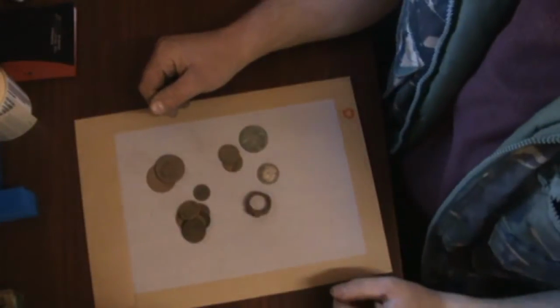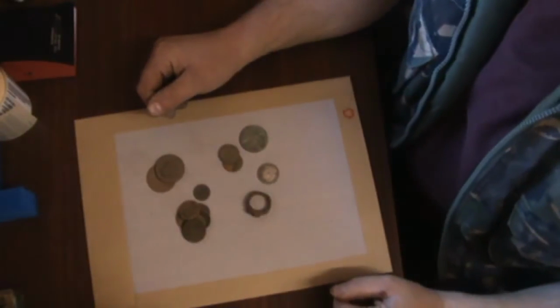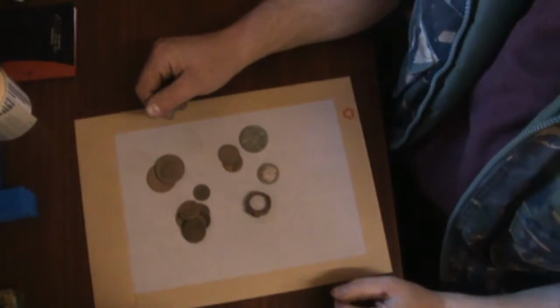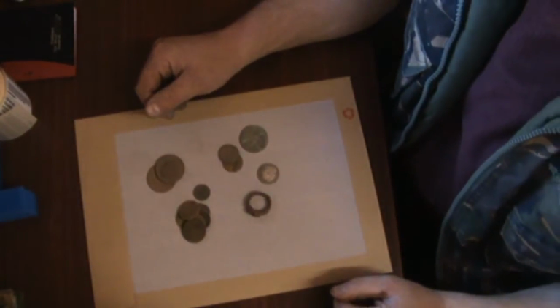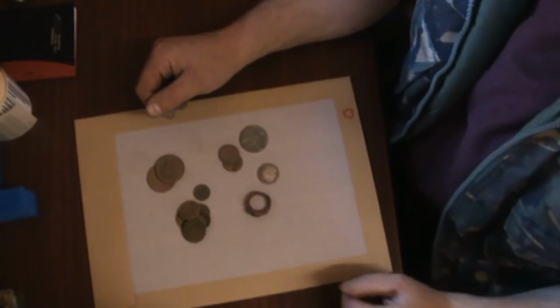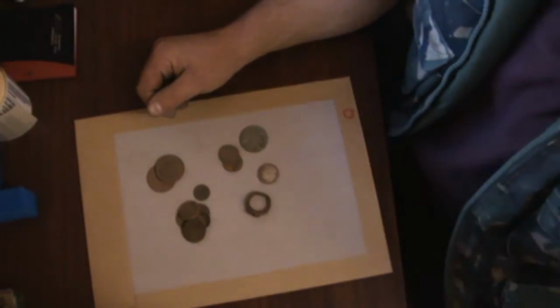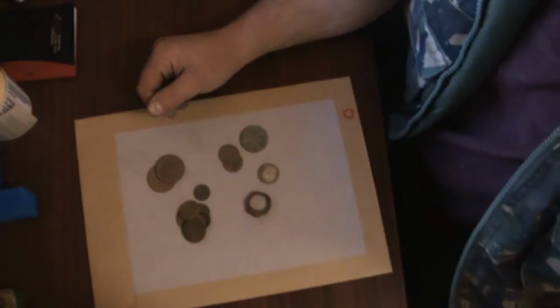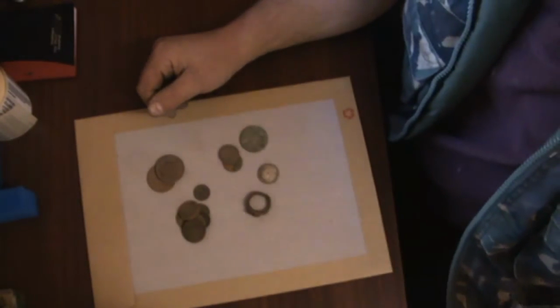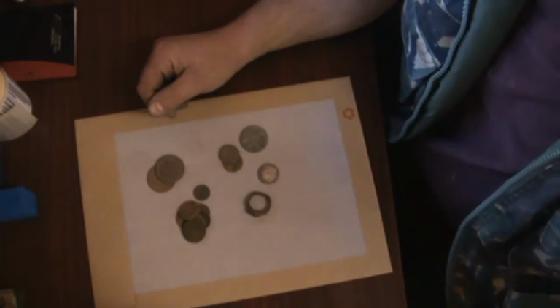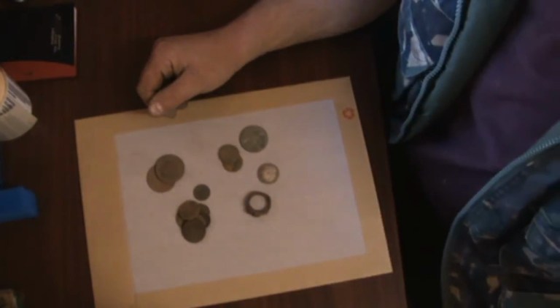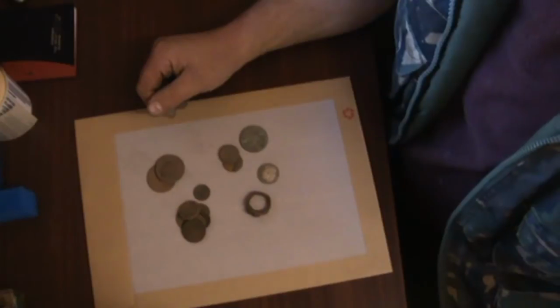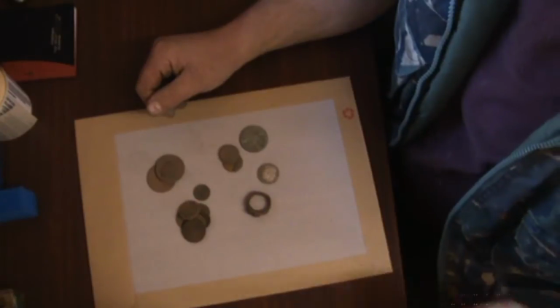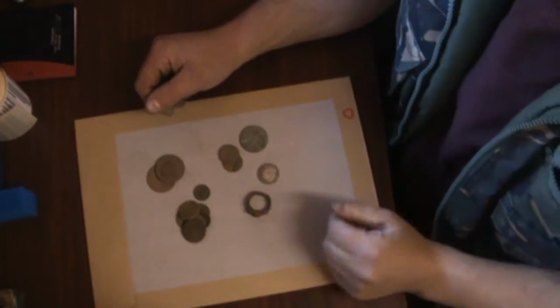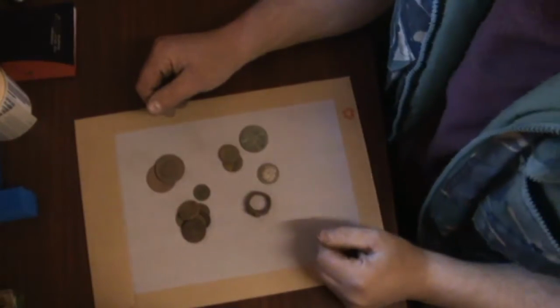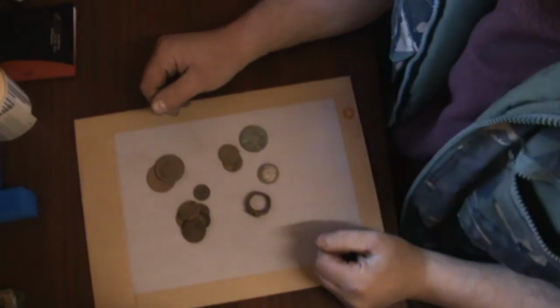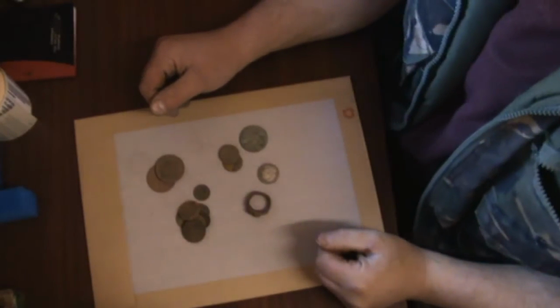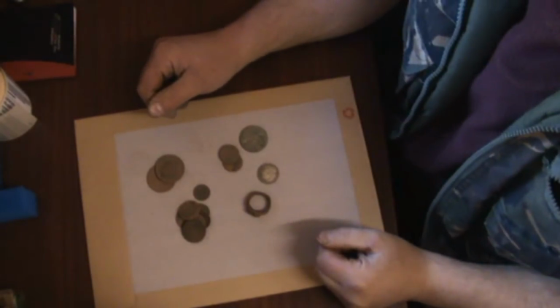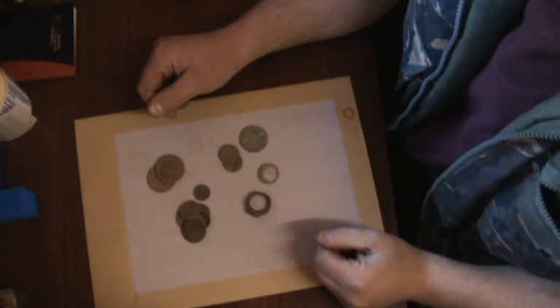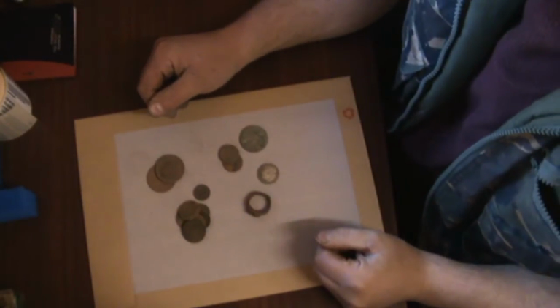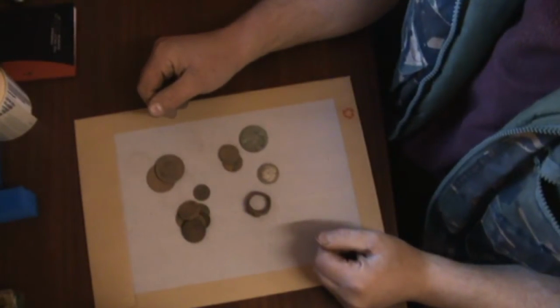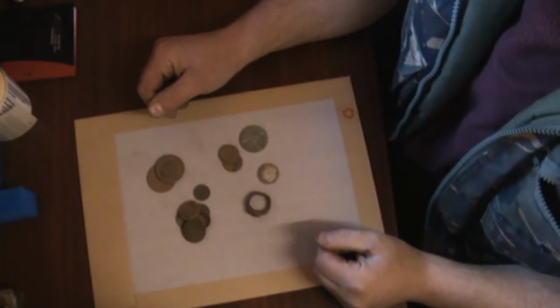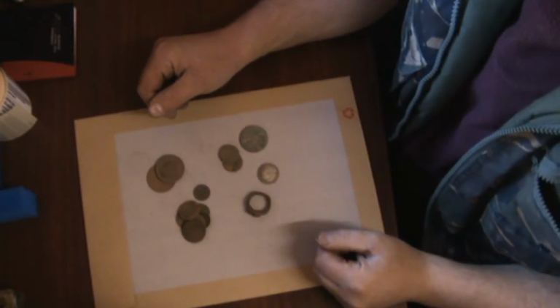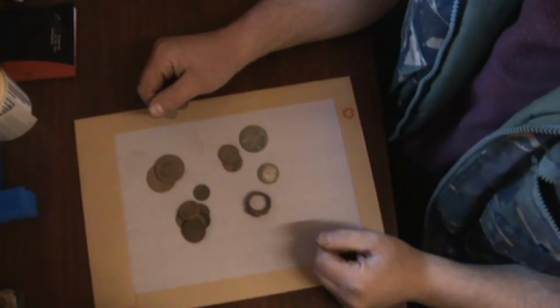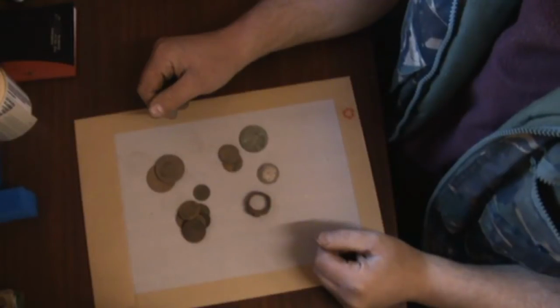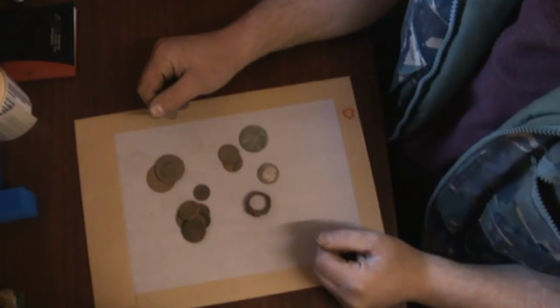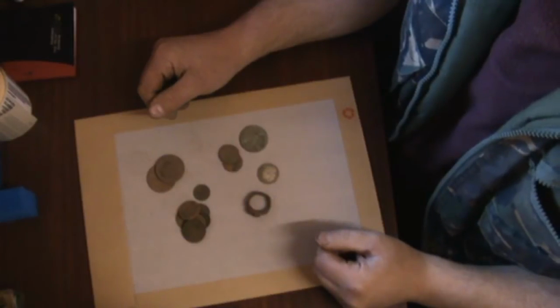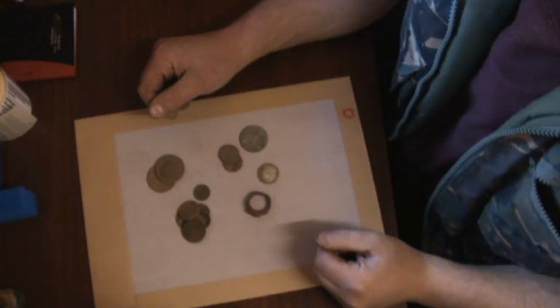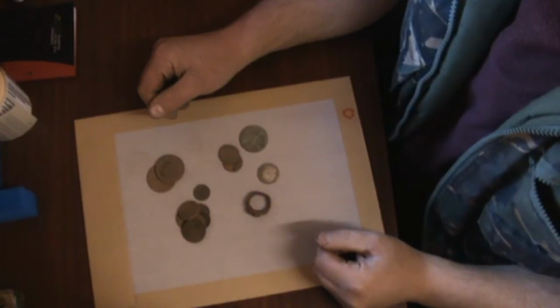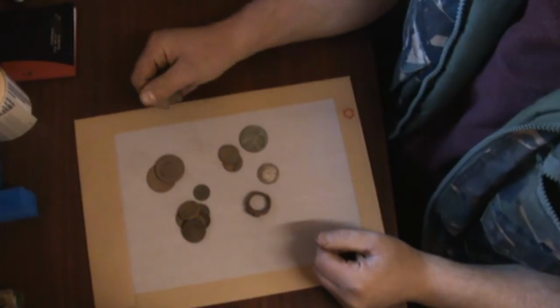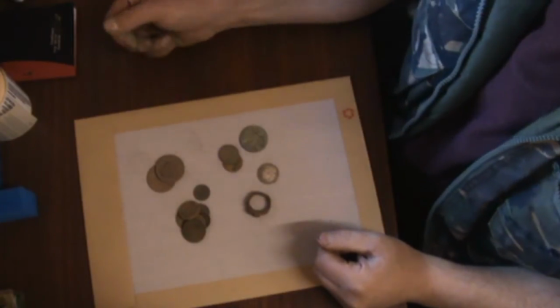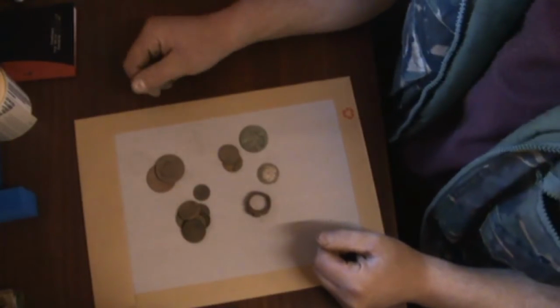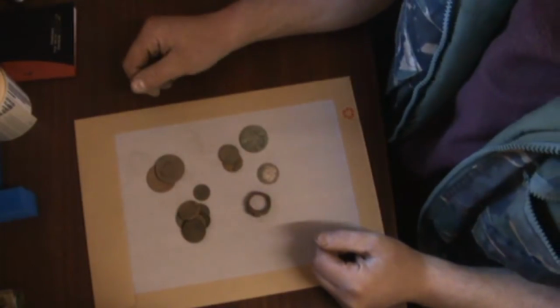This is a very quick finds update. I've just been doing a job in Newcastle and I decided that seeing as I'd finished a bit earlier than I expected, I would give it an hour in a local large park. This is what I found.